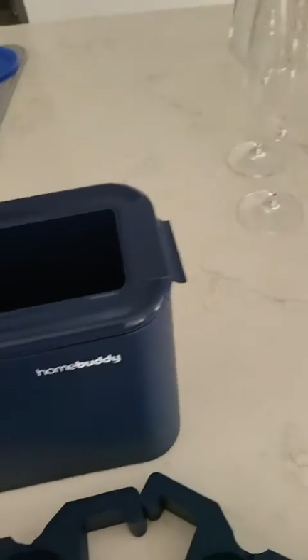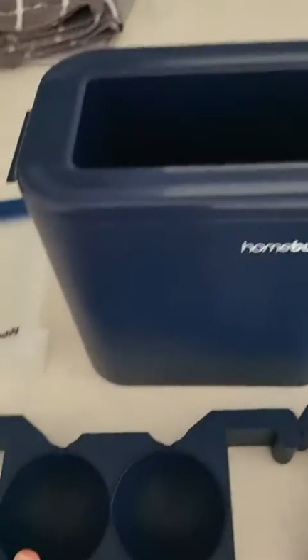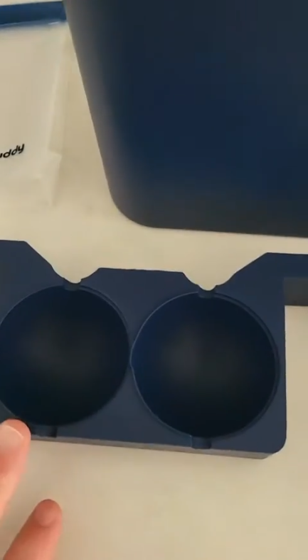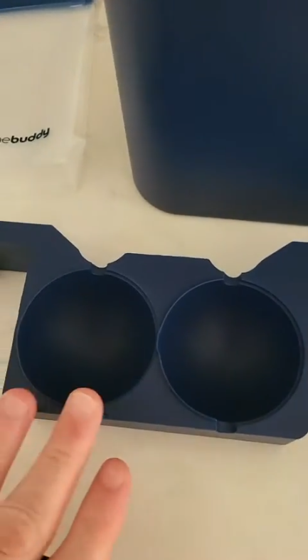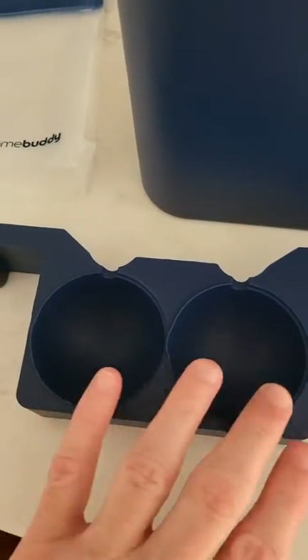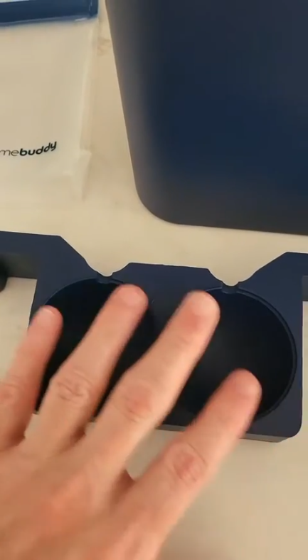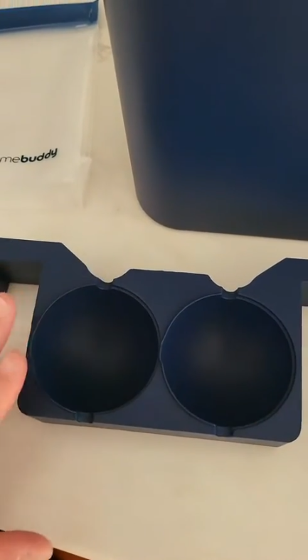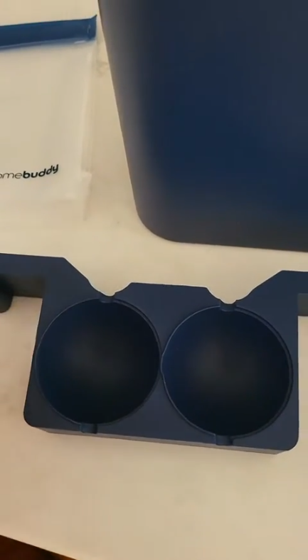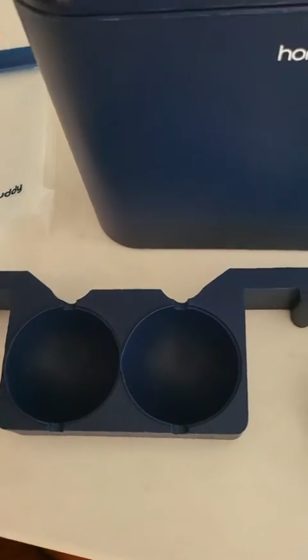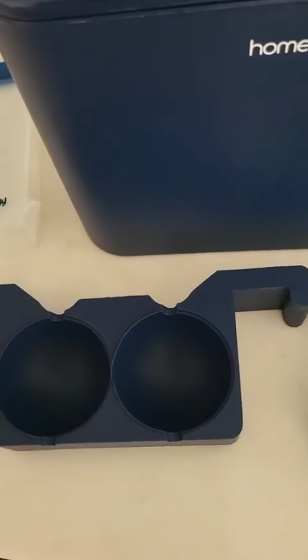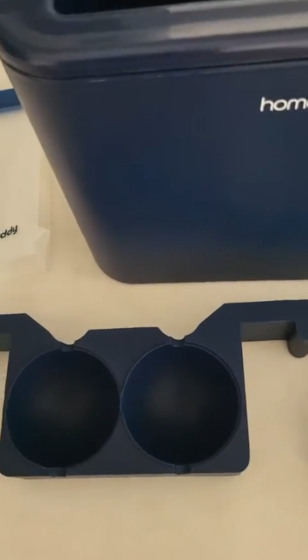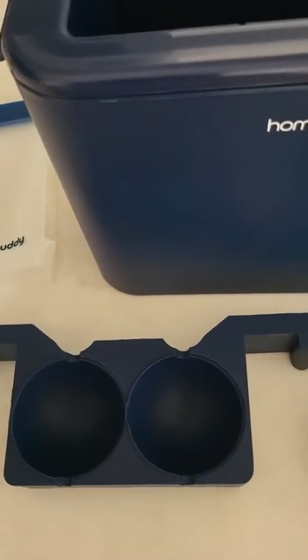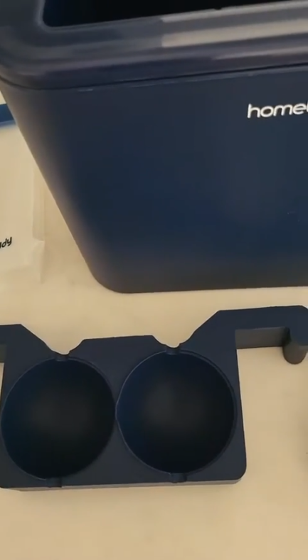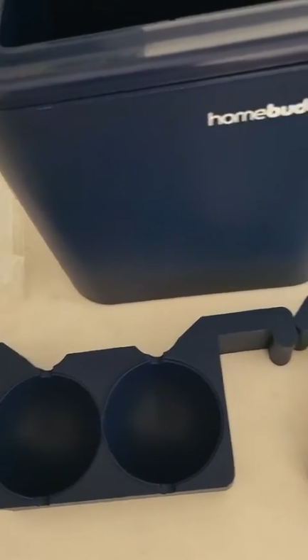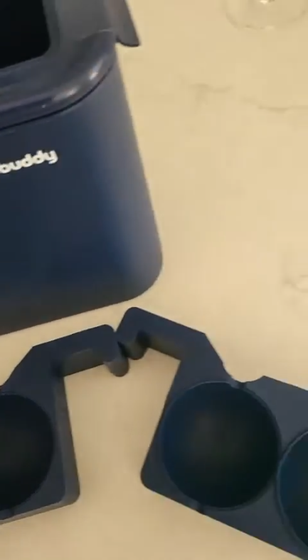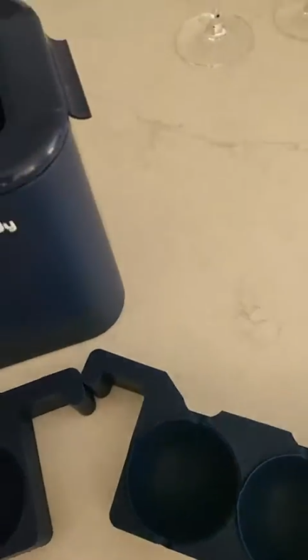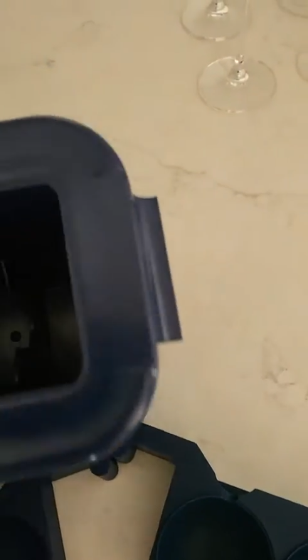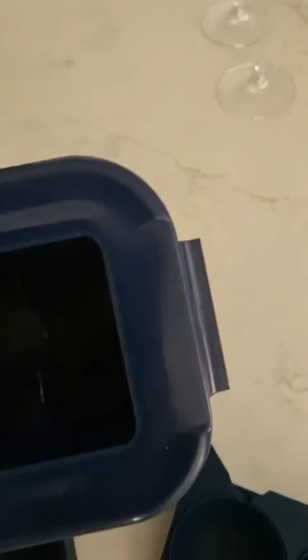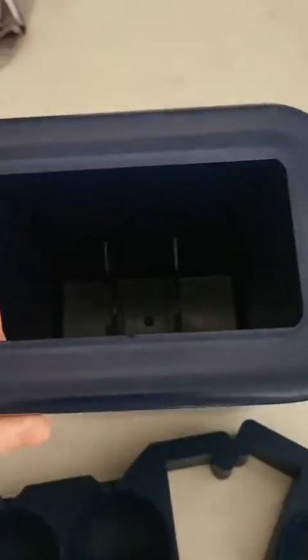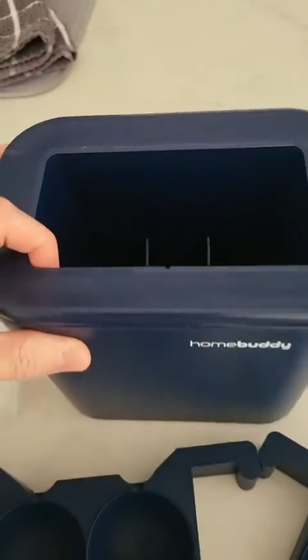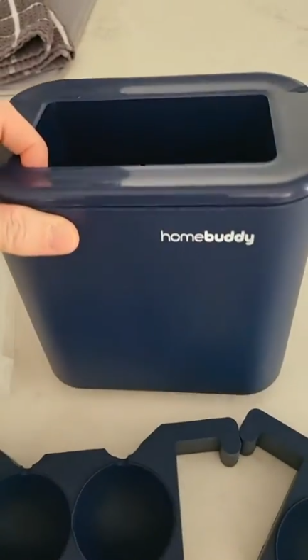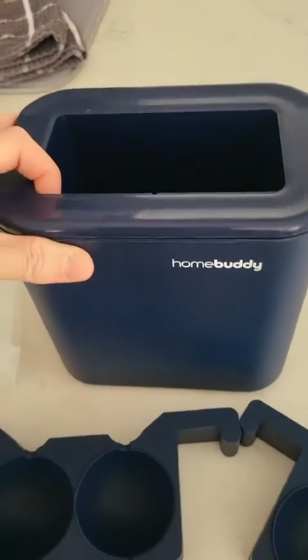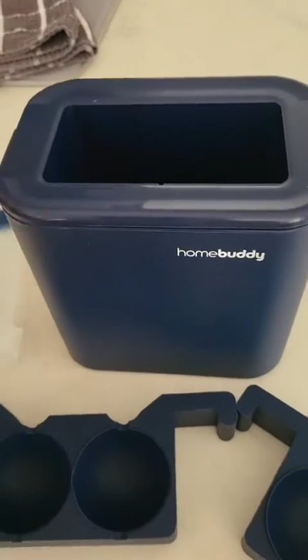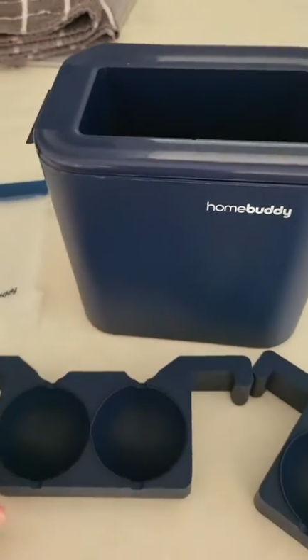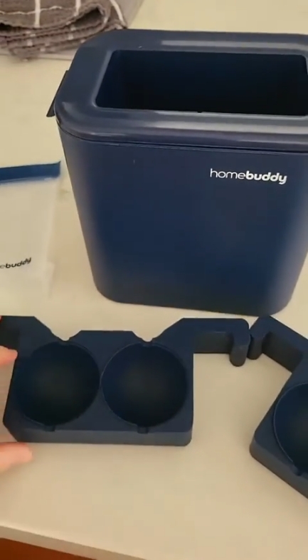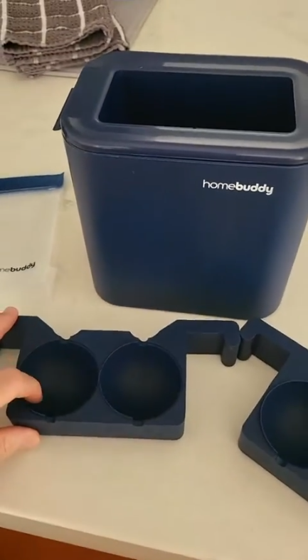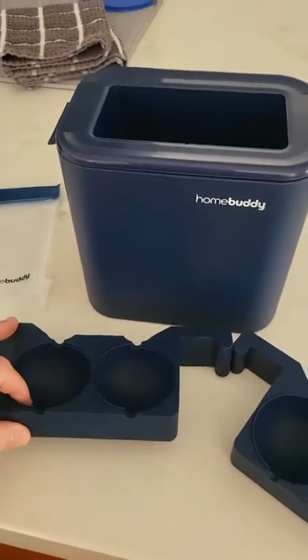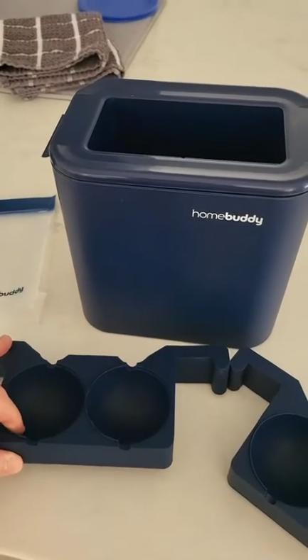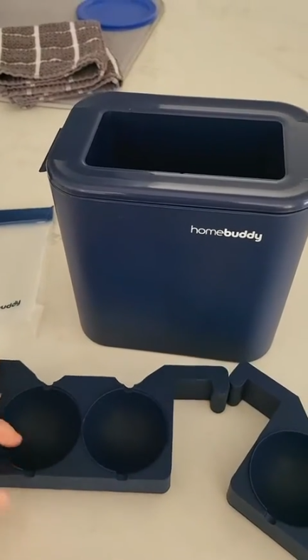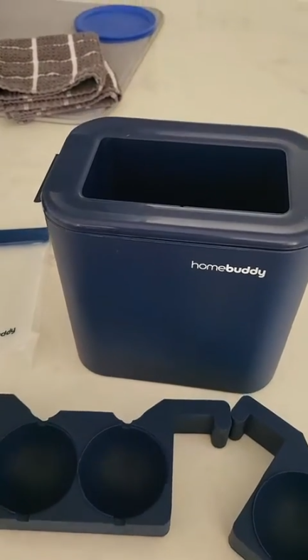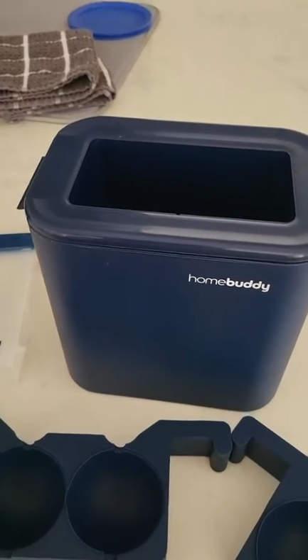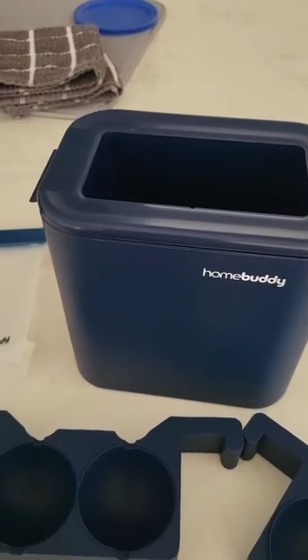They make beautiful balls to put in cocktails, which is quite nice. So I'm going to wash them up, make some ice, and then post some pictures with my reveal.